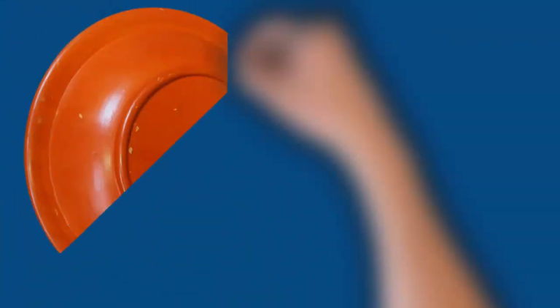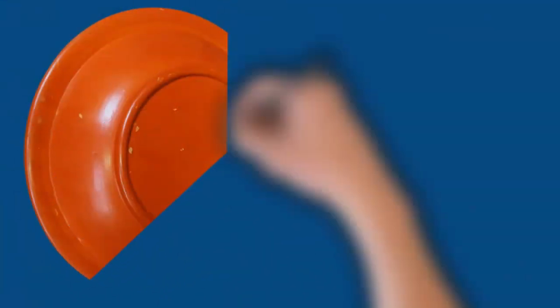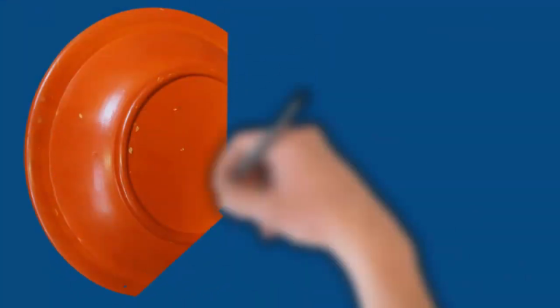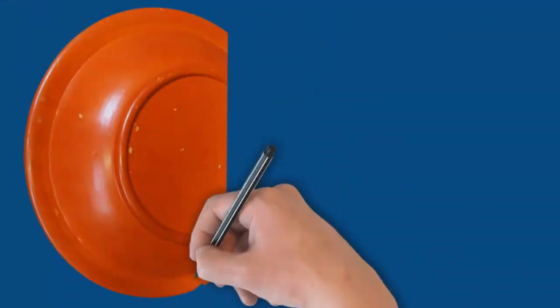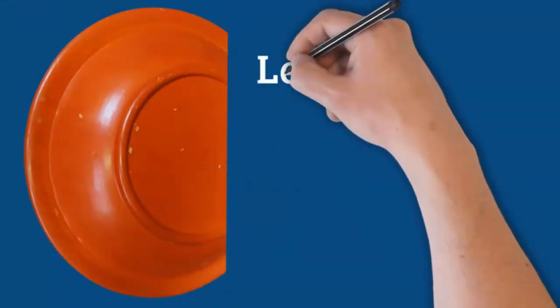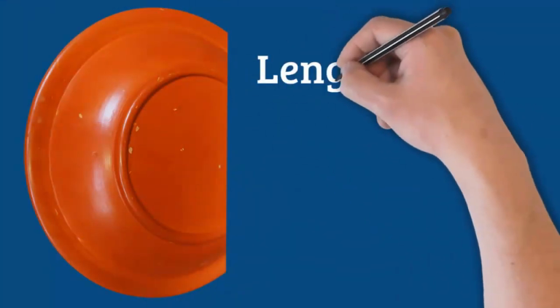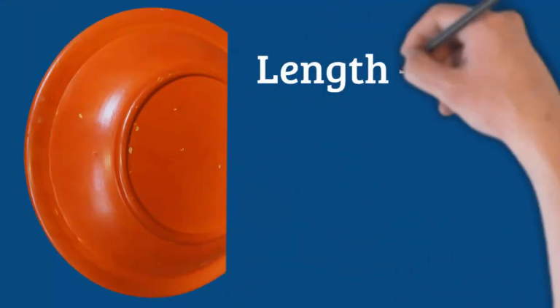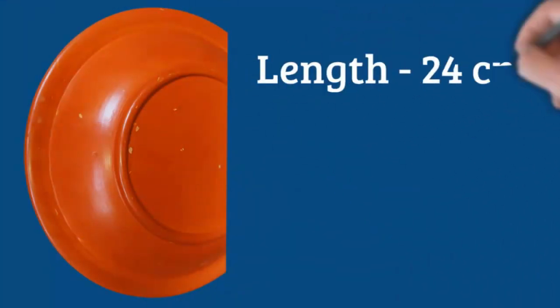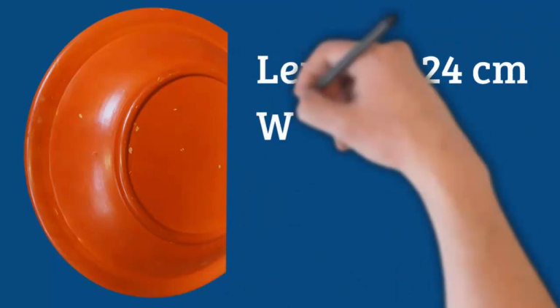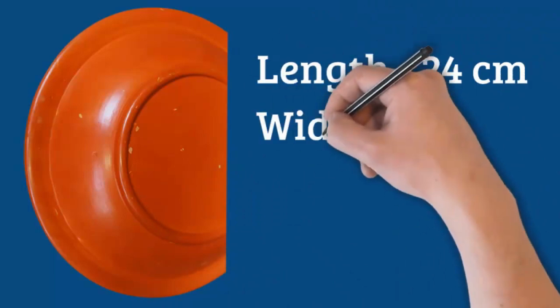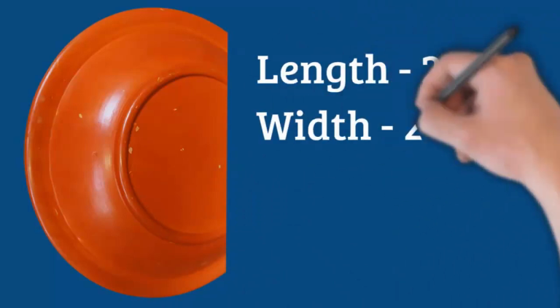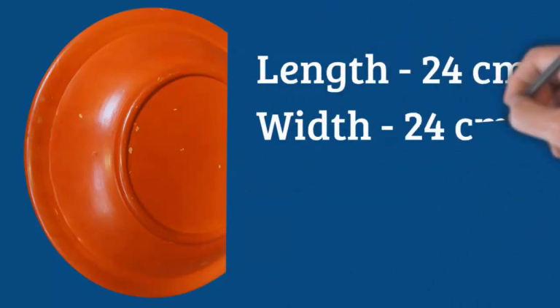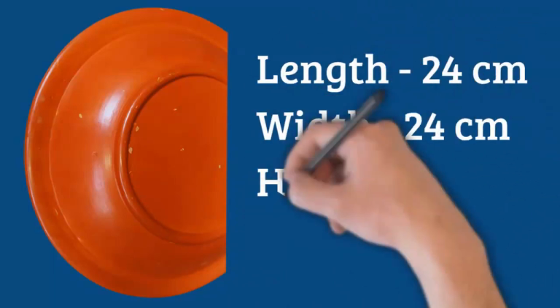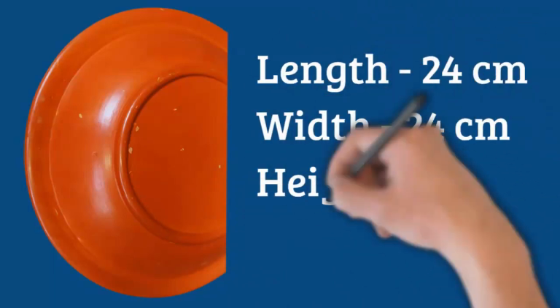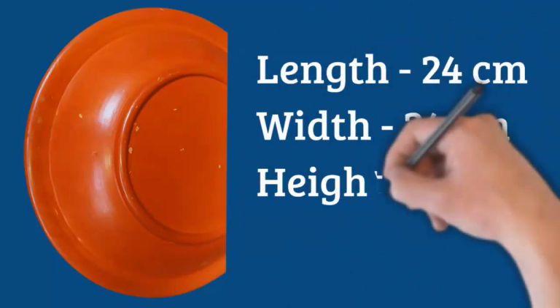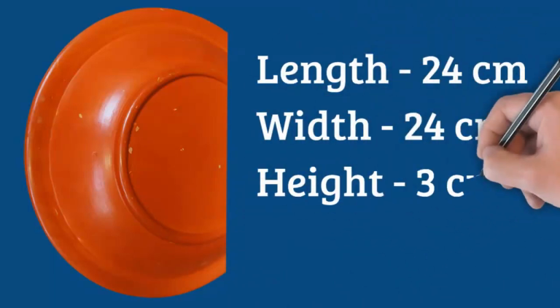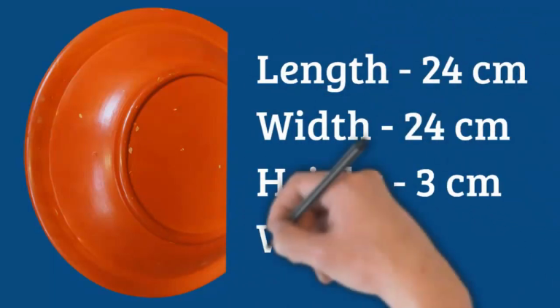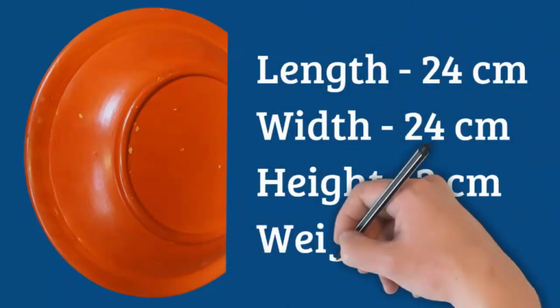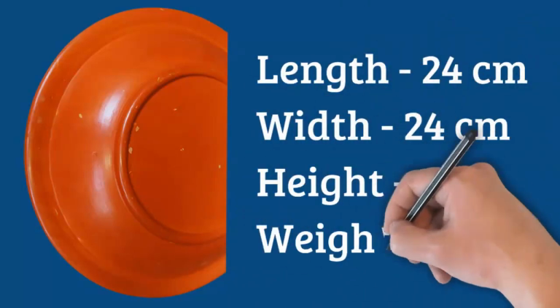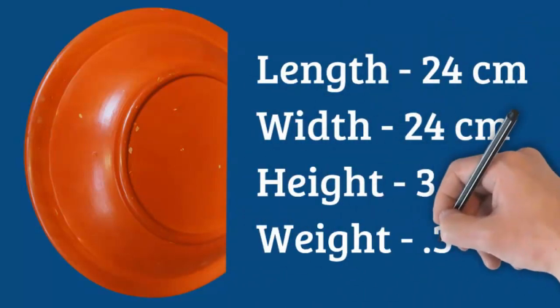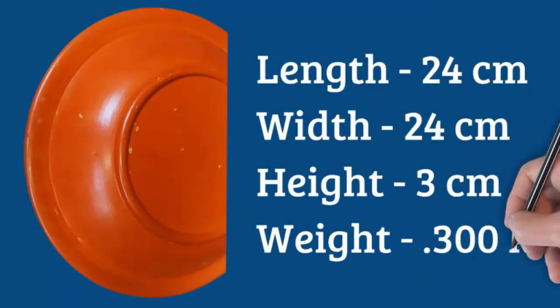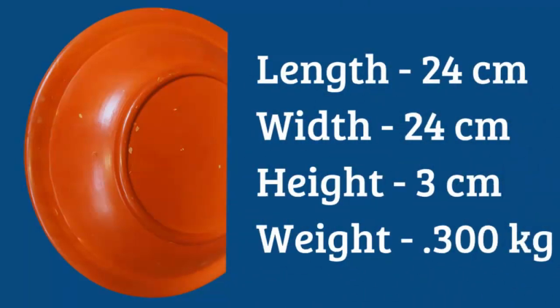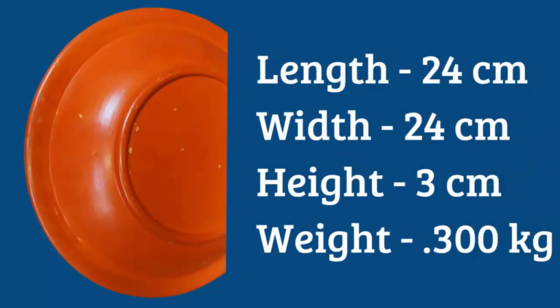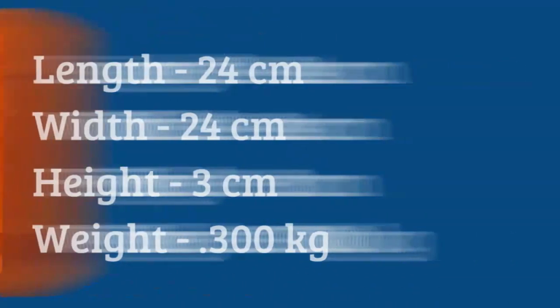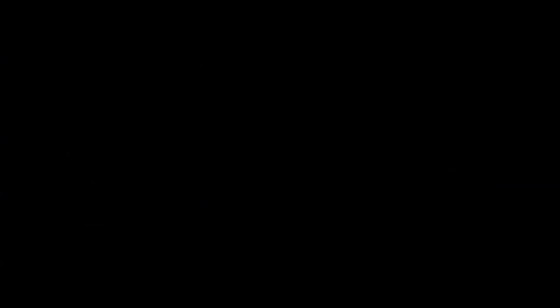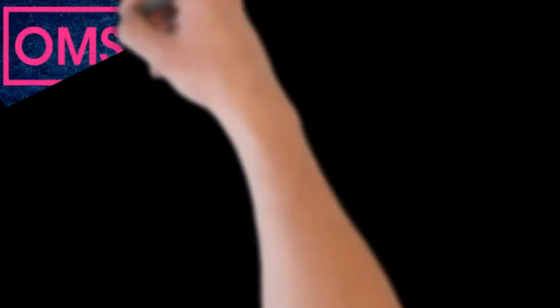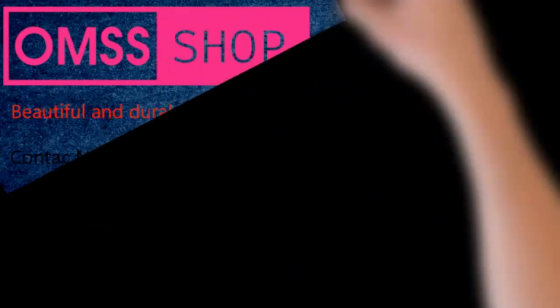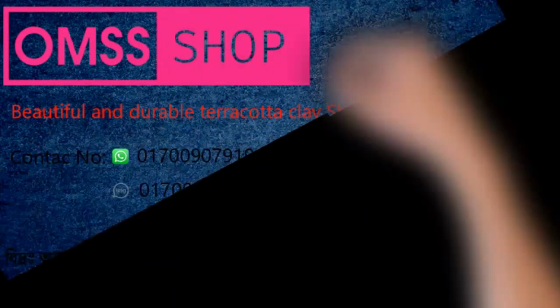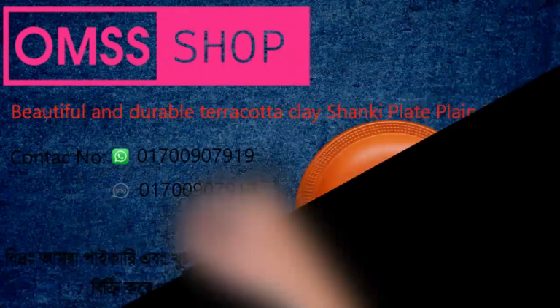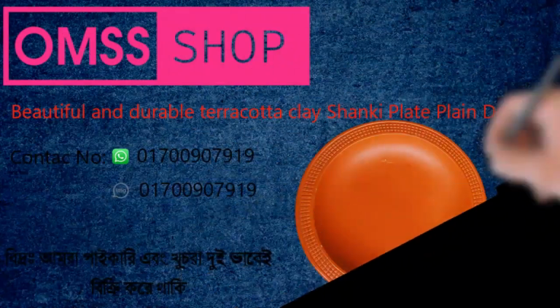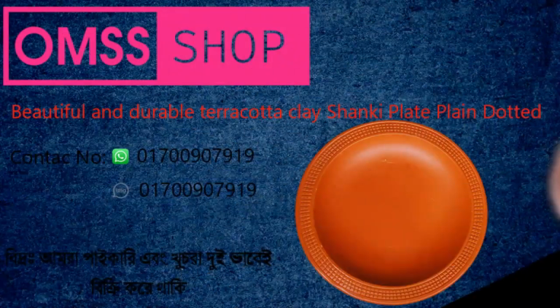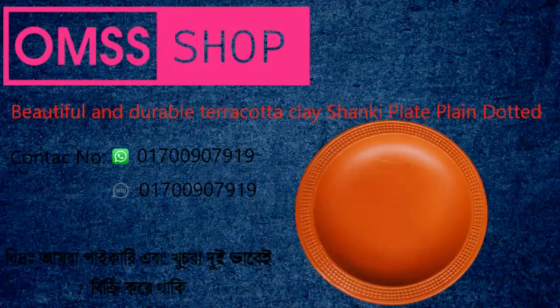Length 24 cm, width 24 cm, height 3 cm, weight 0.300 kg.